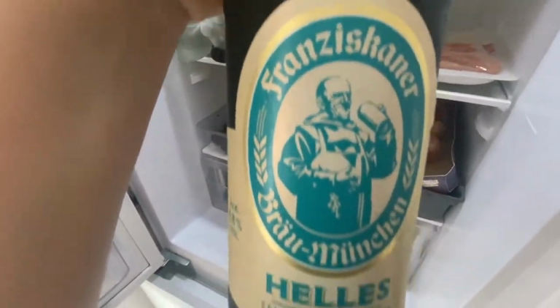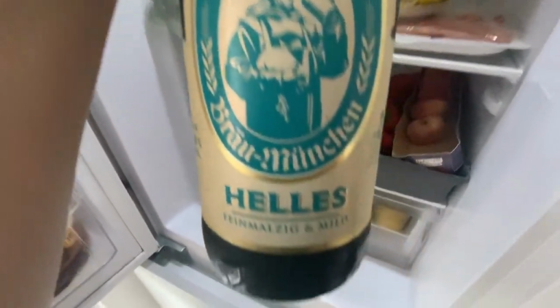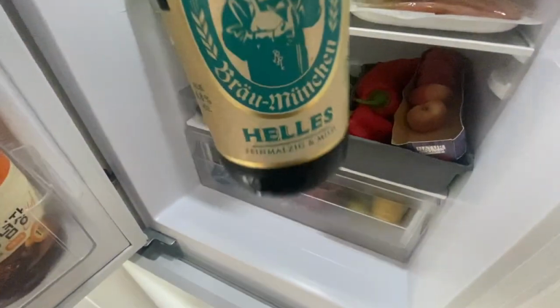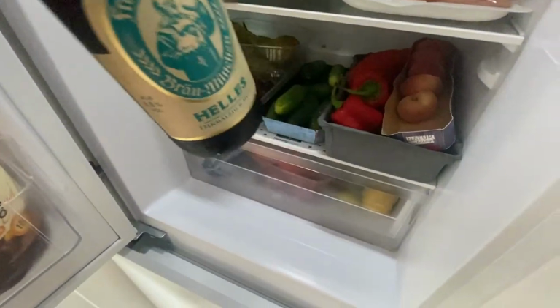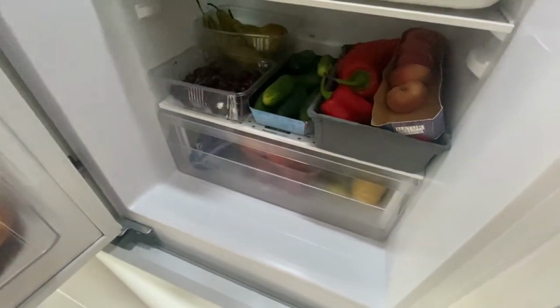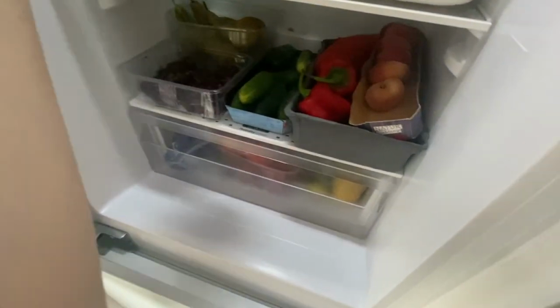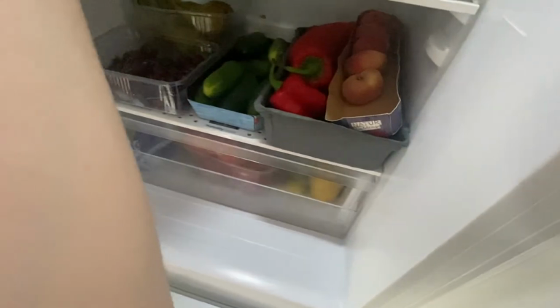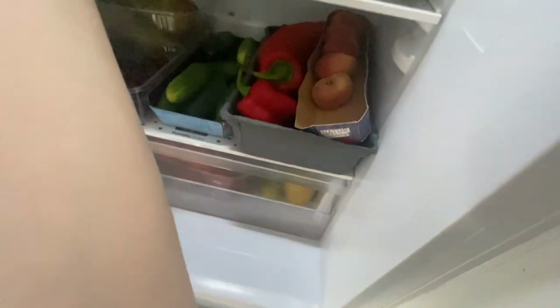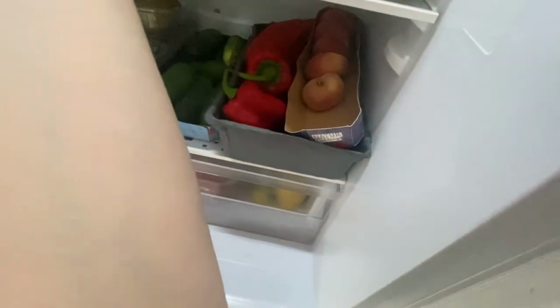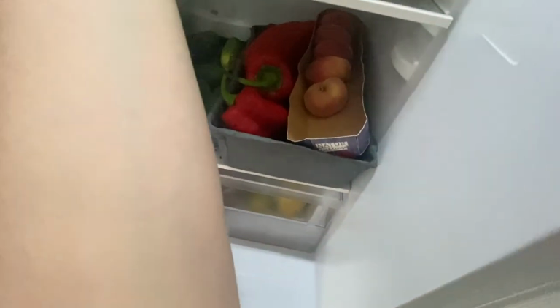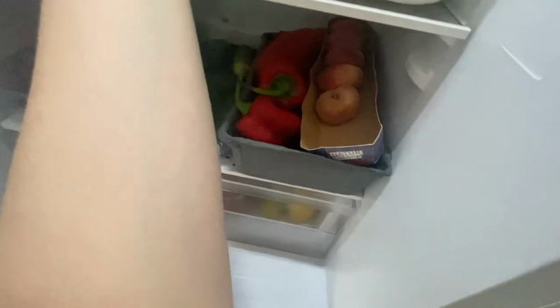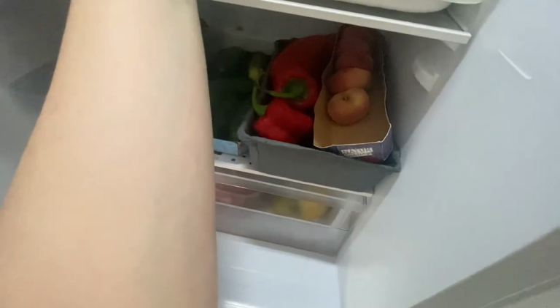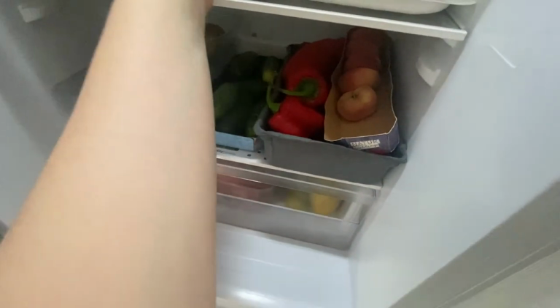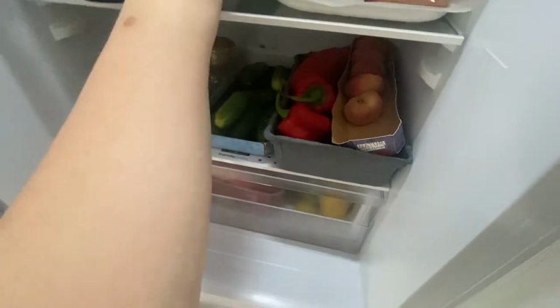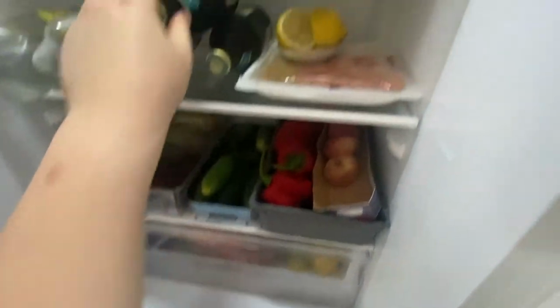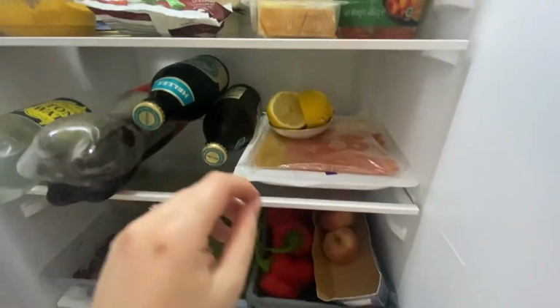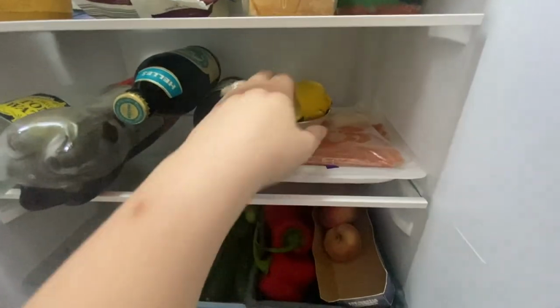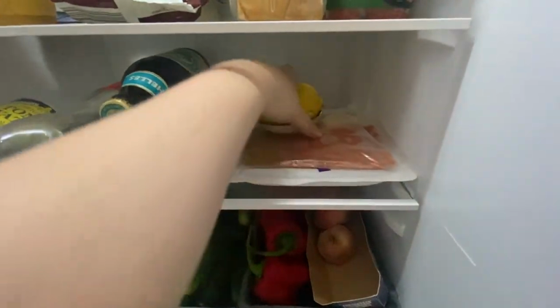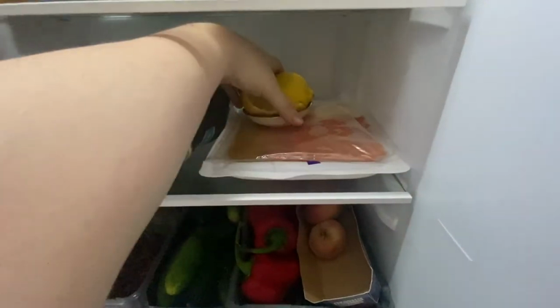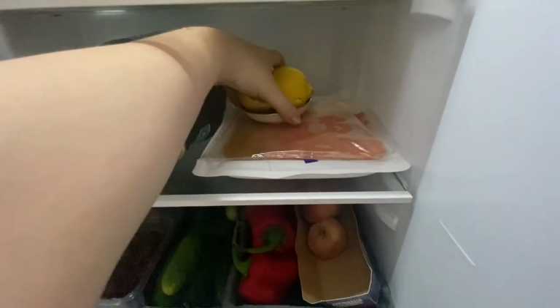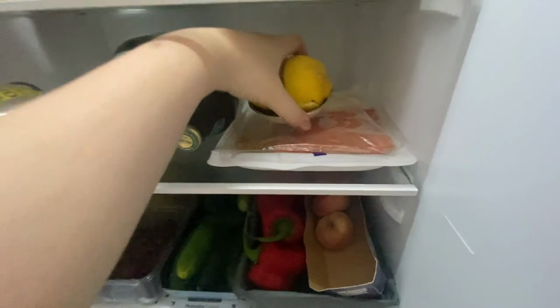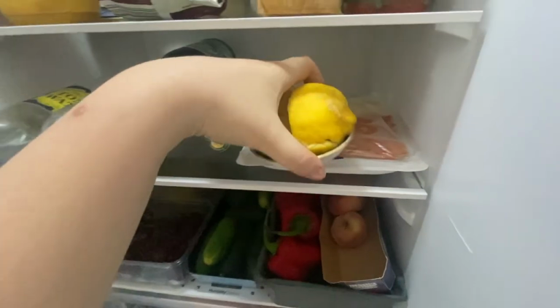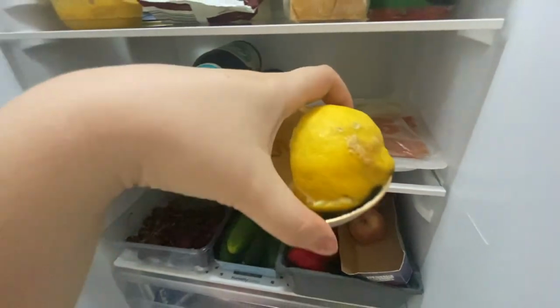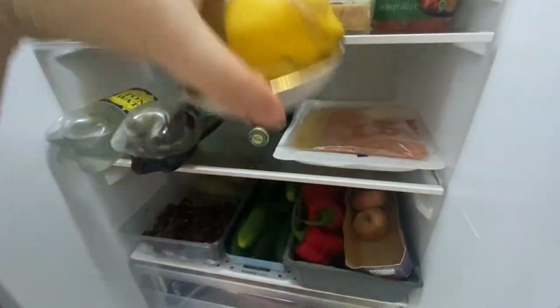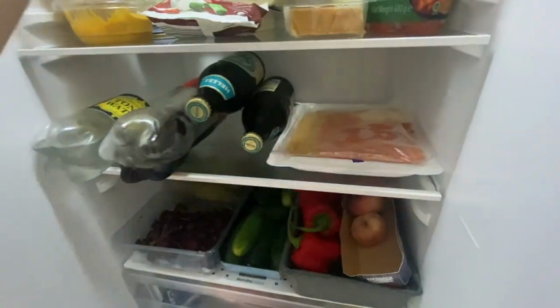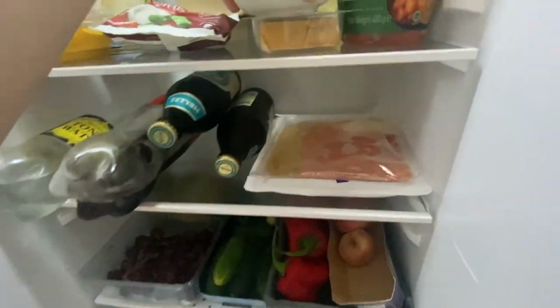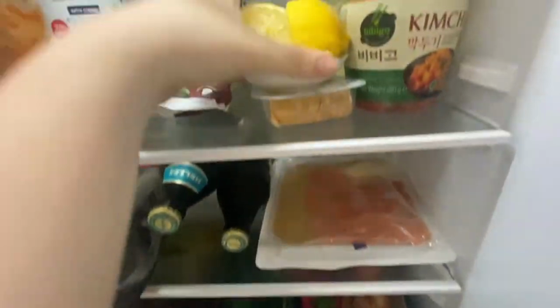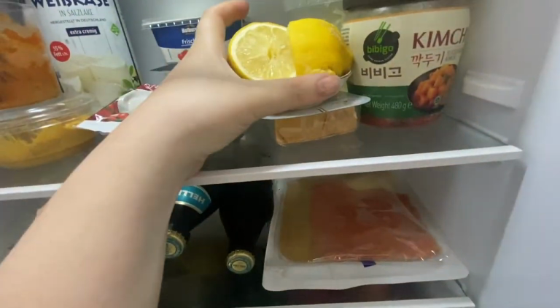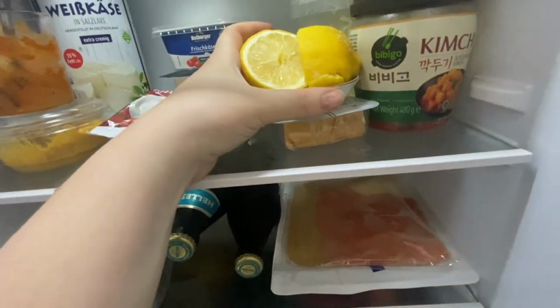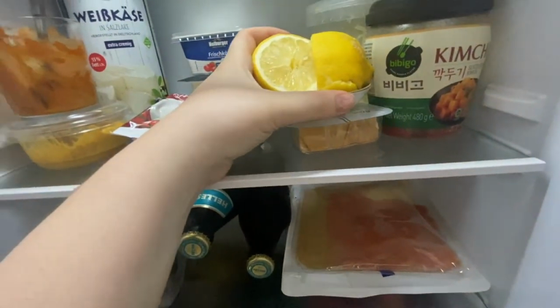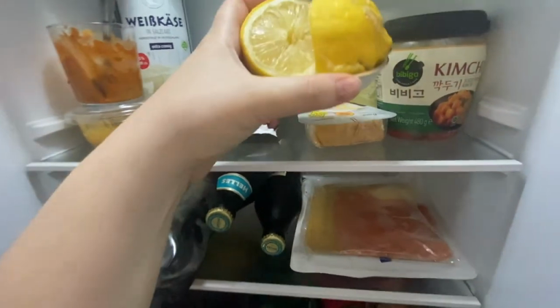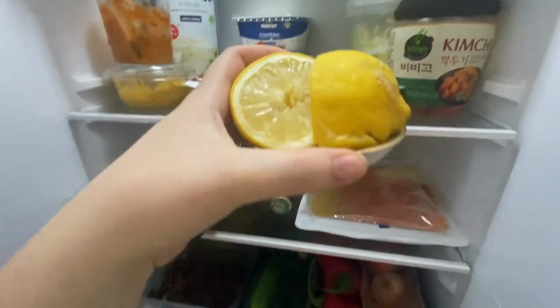Lots of different kinds of beer. Maybe you saw in the barbecue — we have a couple of cases of them because that's an easier way to buy them. They get delivered to your house. And just some lemon.